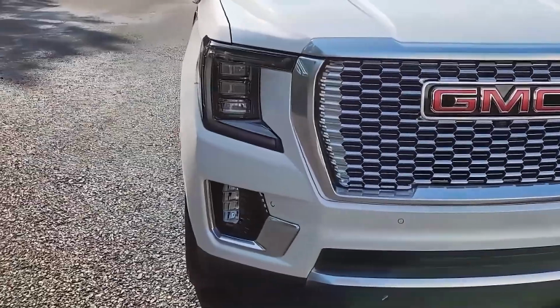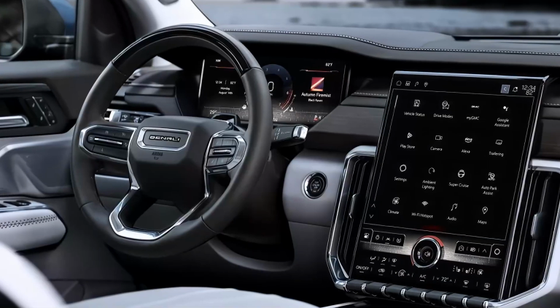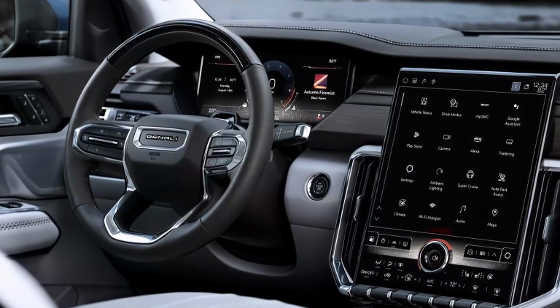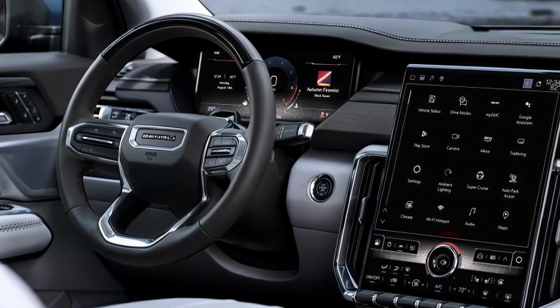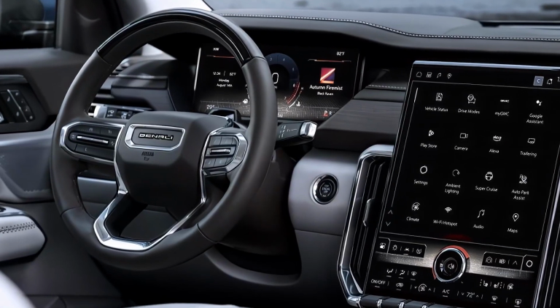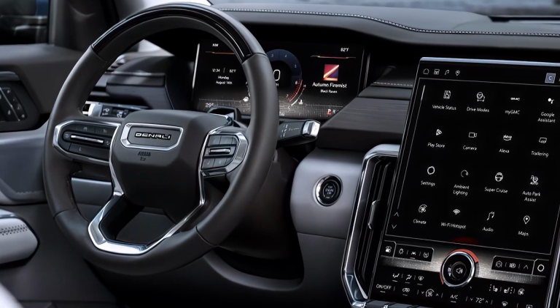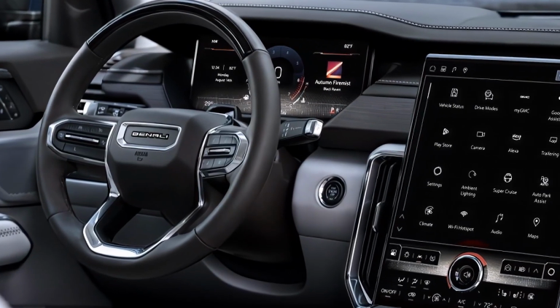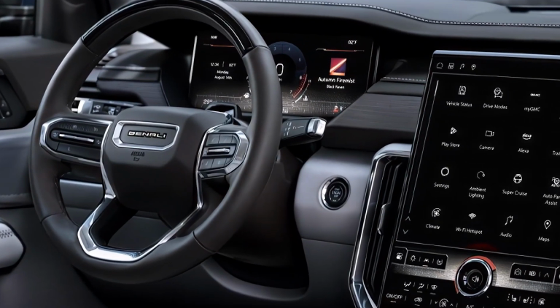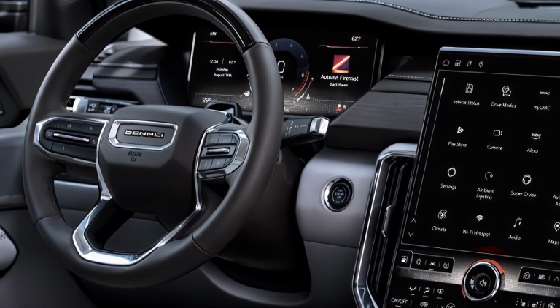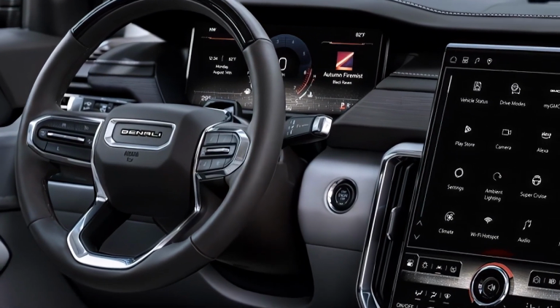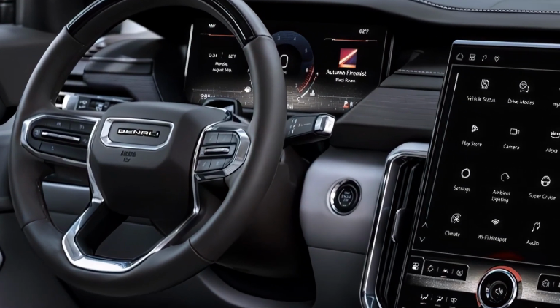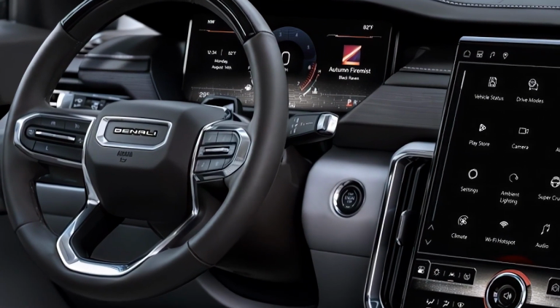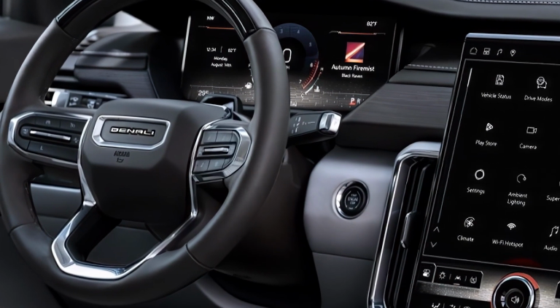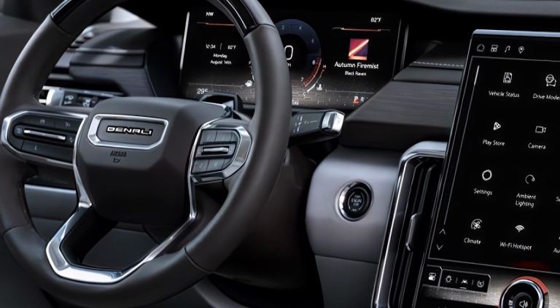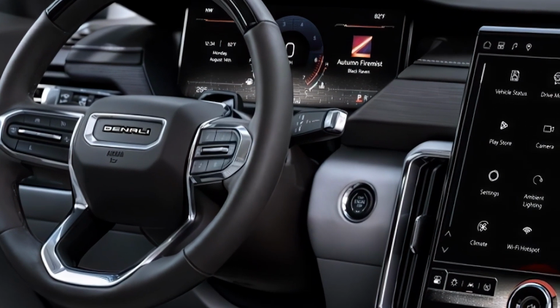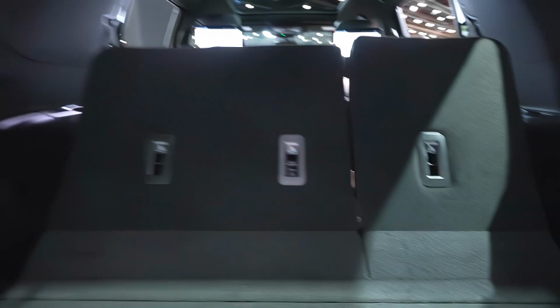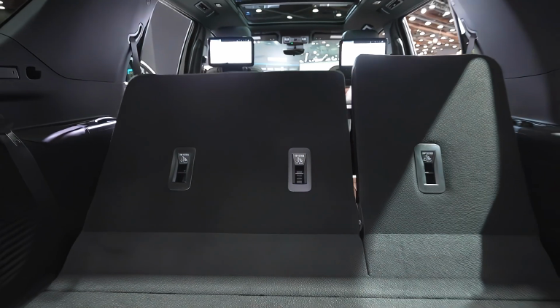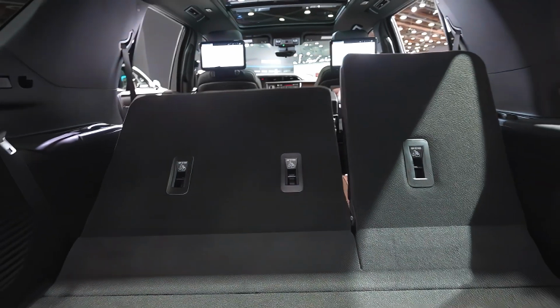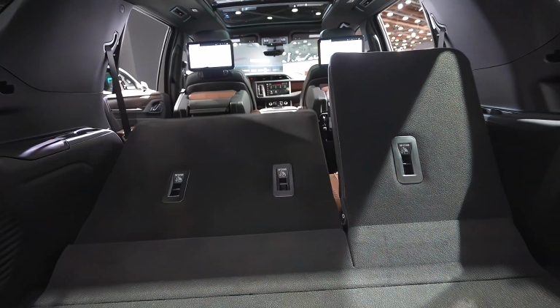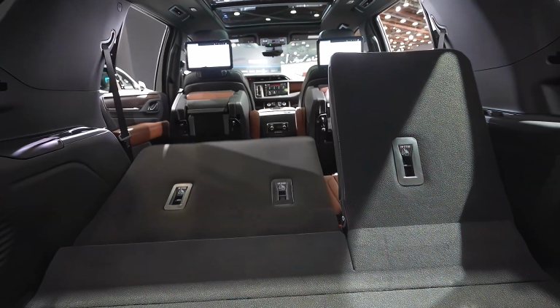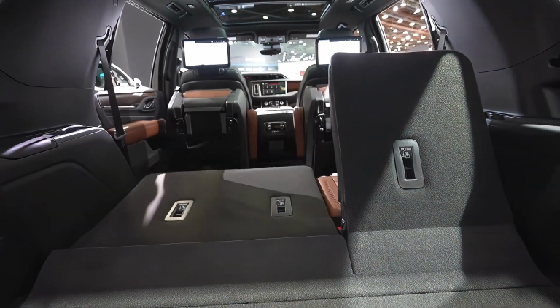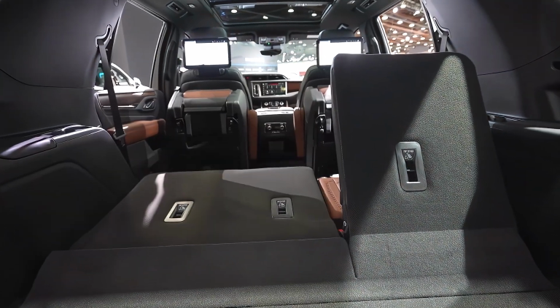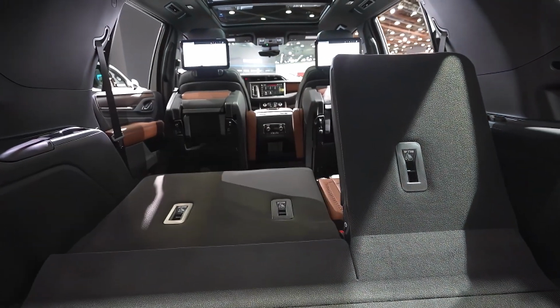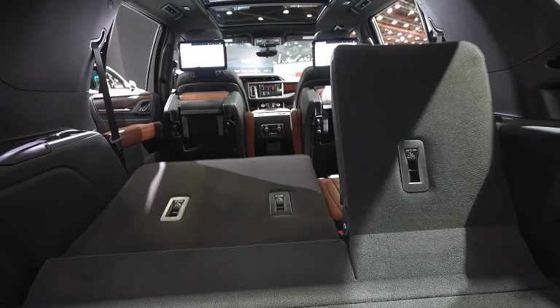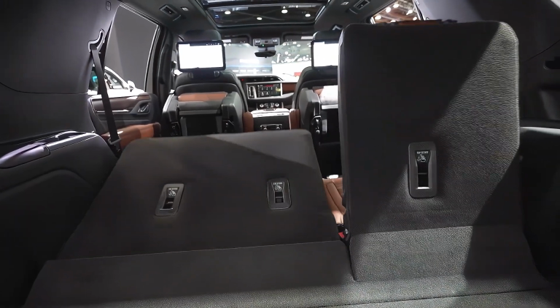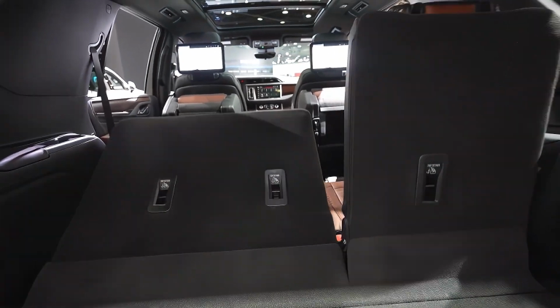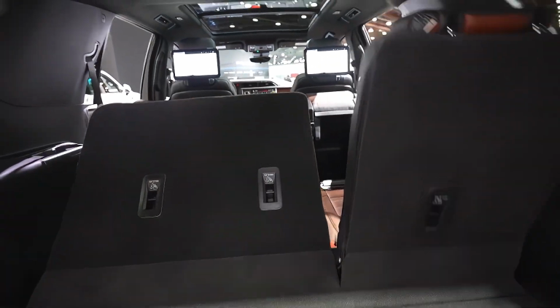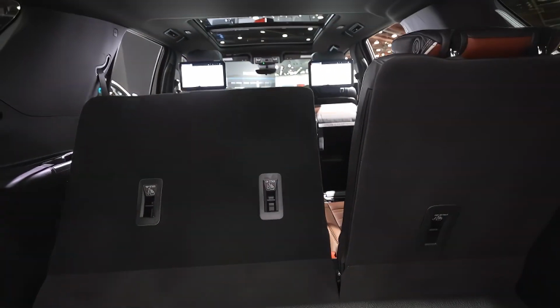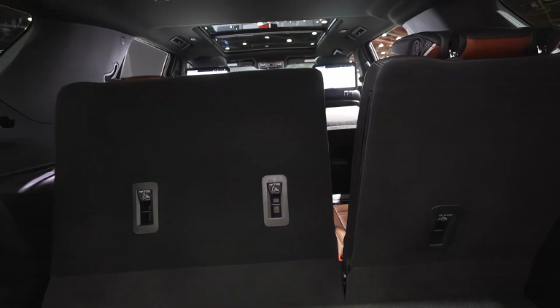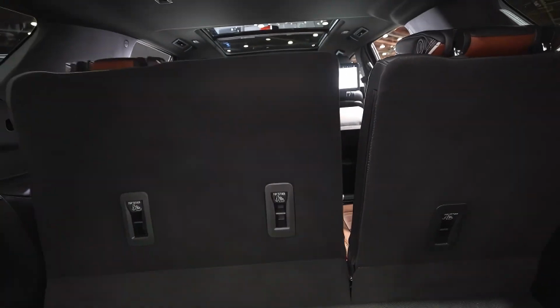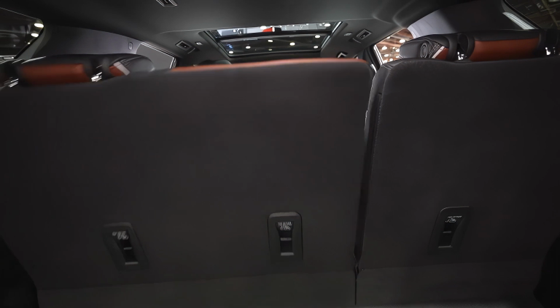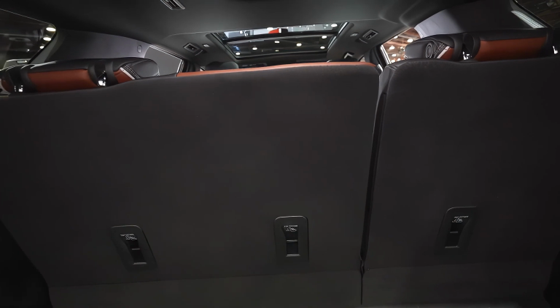The 2025 GMC Yukon Denali will compete with other full-size luxury SUVs such as the Ford Expedition Platinum, the Lincoln Navigator, the Cadillac Escalade, and the Jeep Grand Wagoneer.